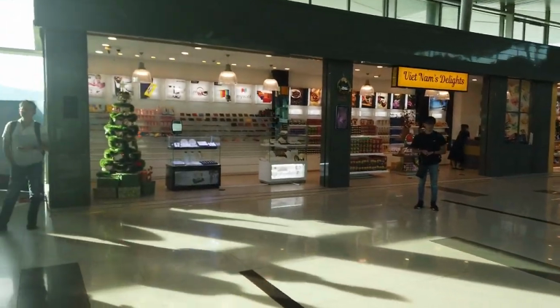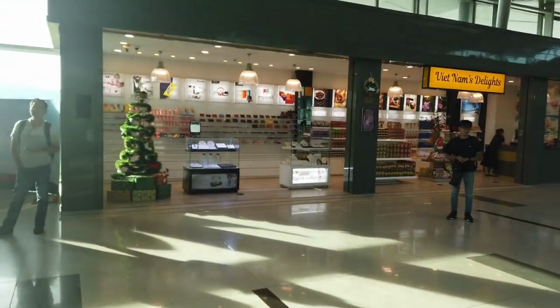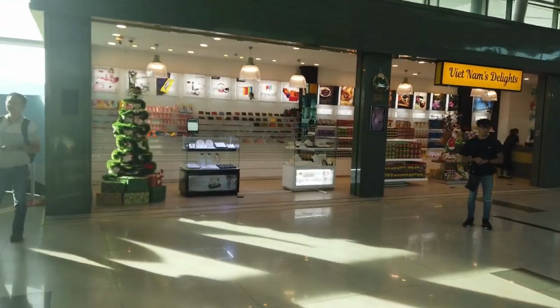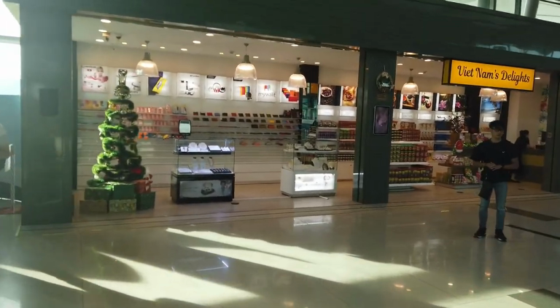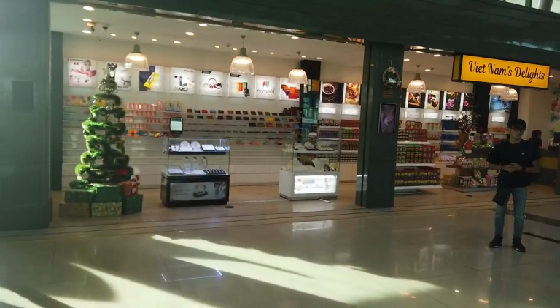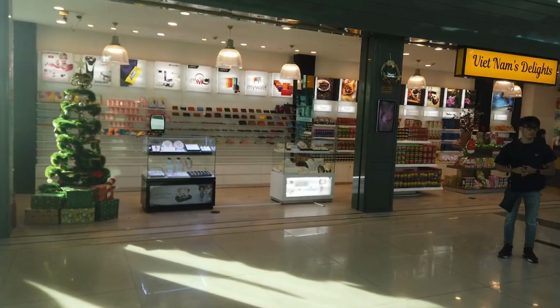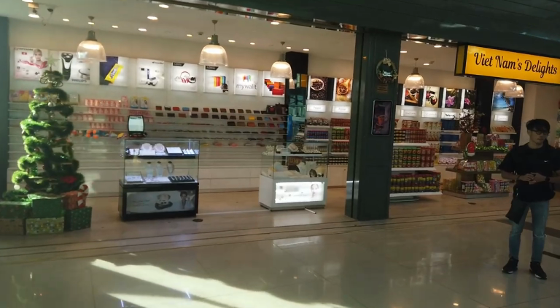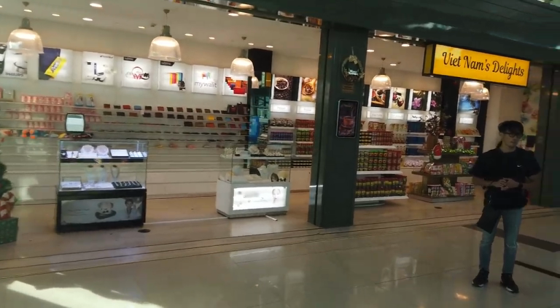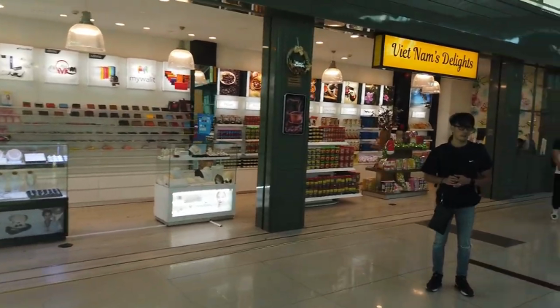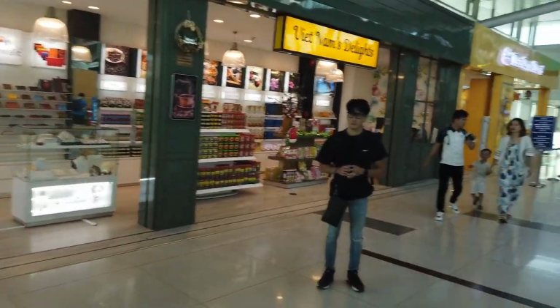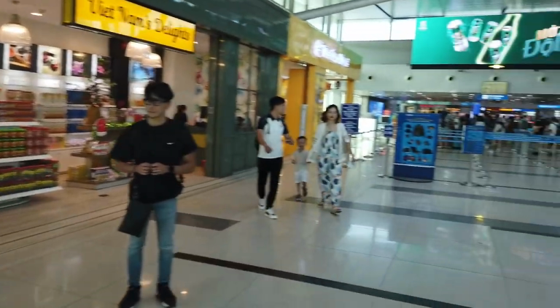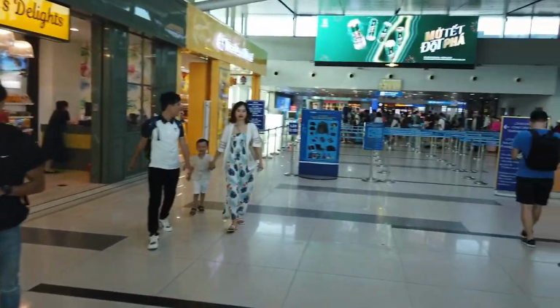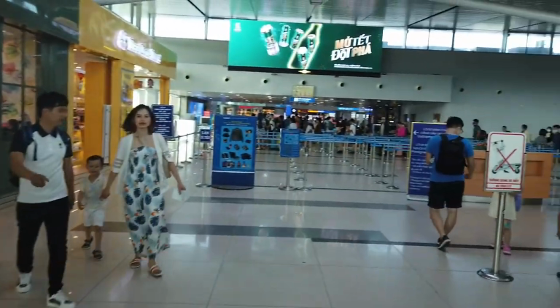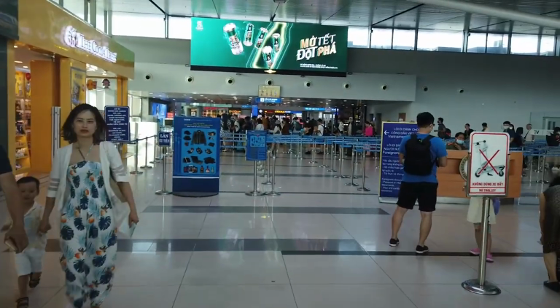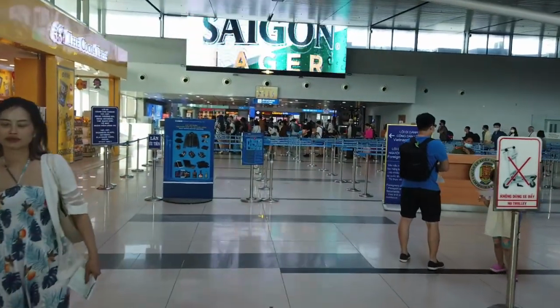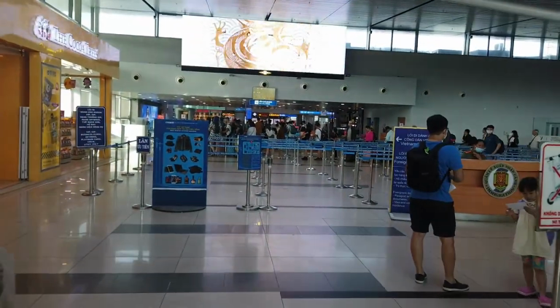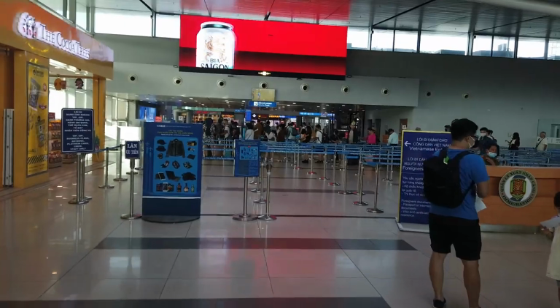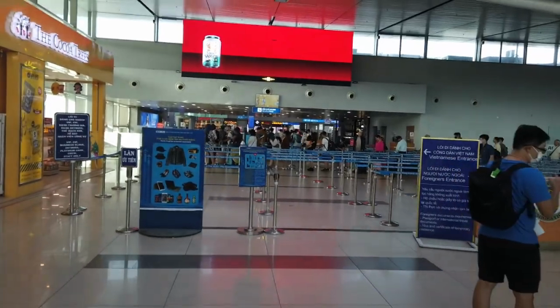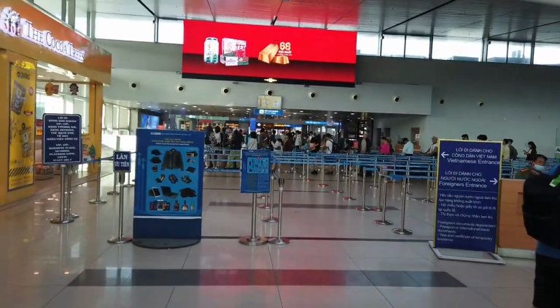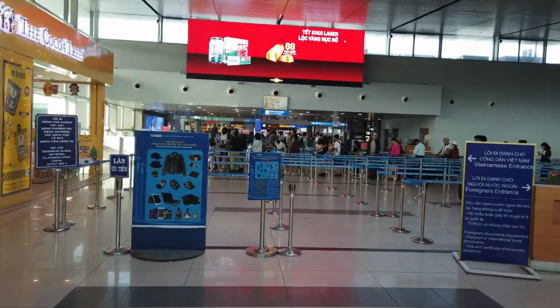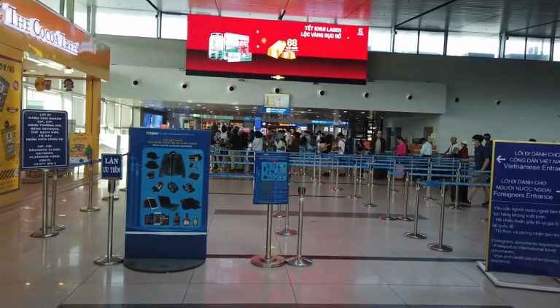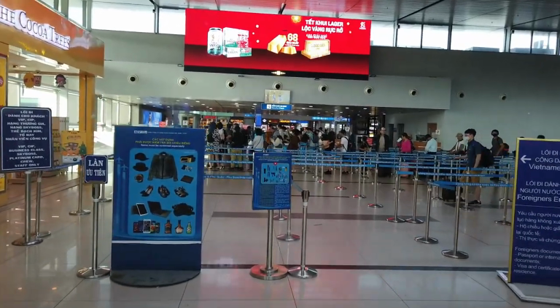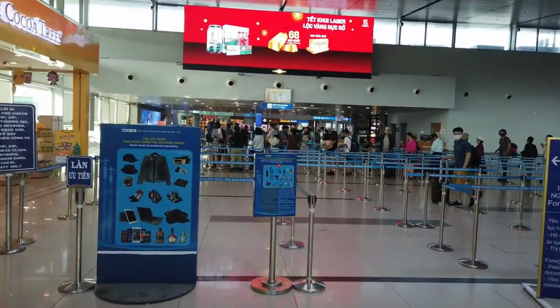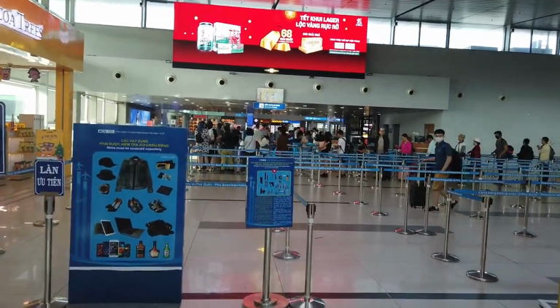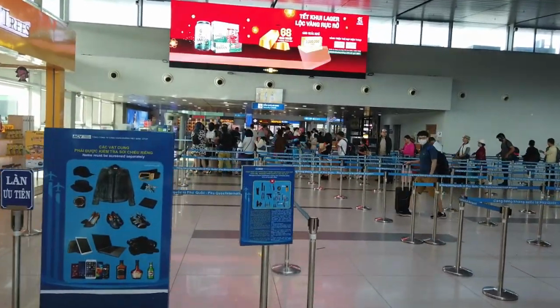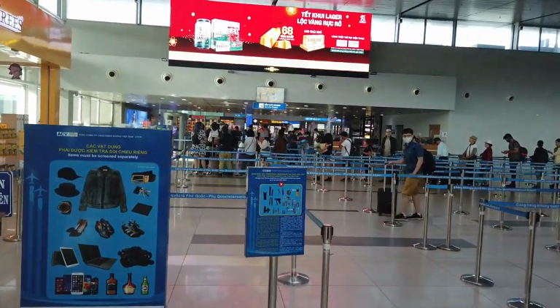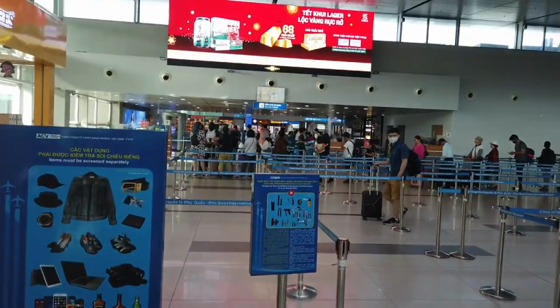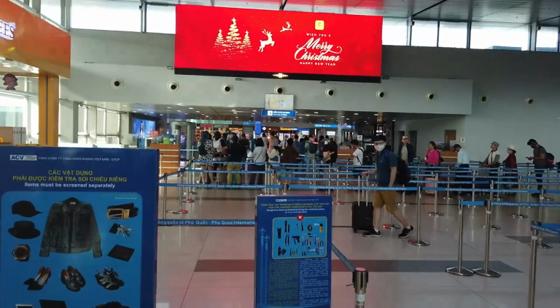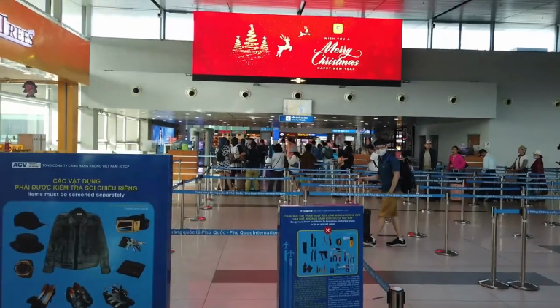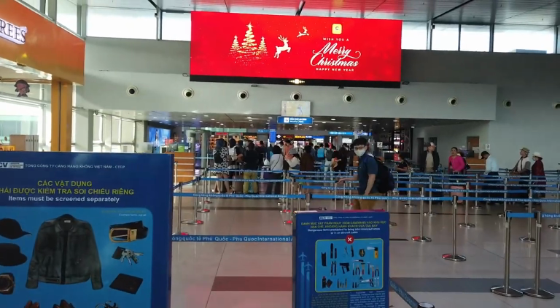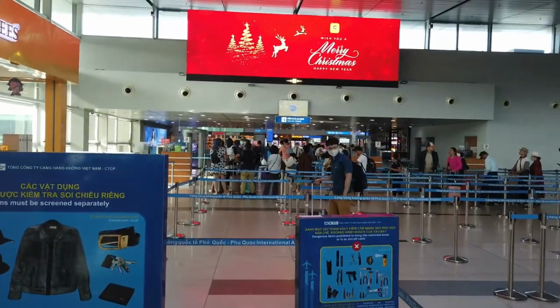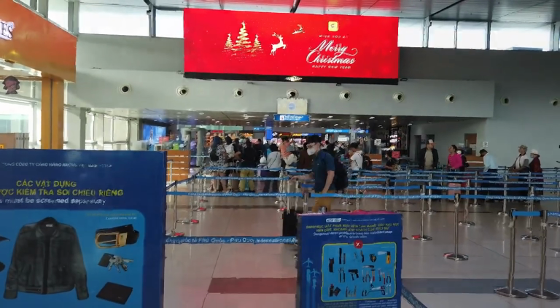Vietnam Delights - selling wallets and more lollies. This is security check - not immigration, just the domestic security check anyway. There are more shops in there and we'll show you that later when we go through.